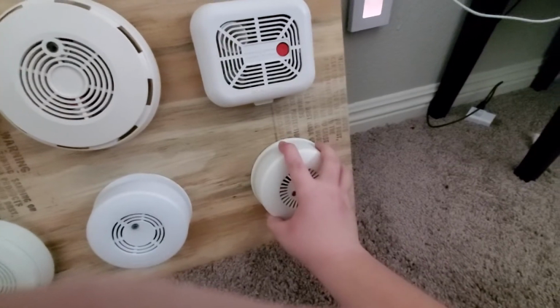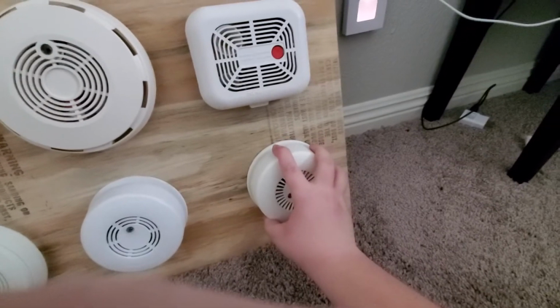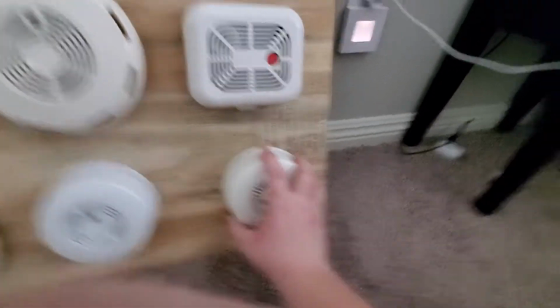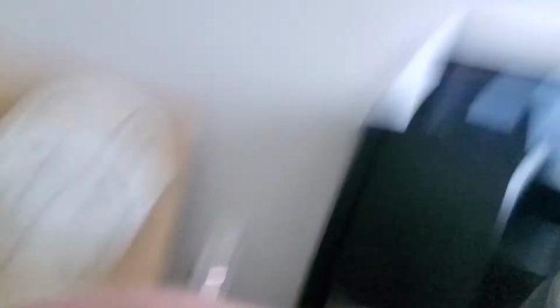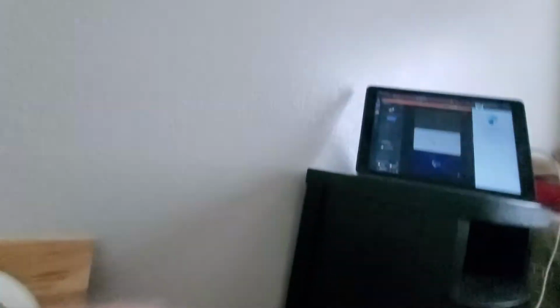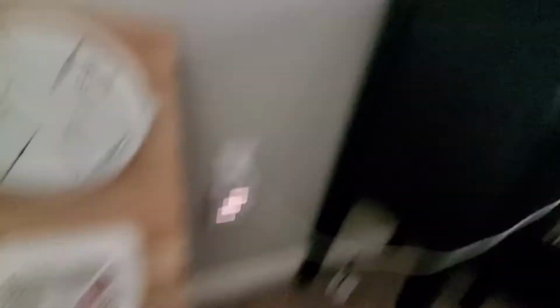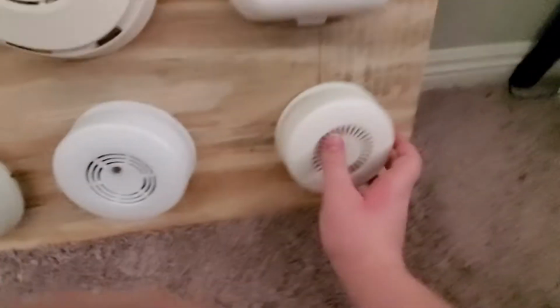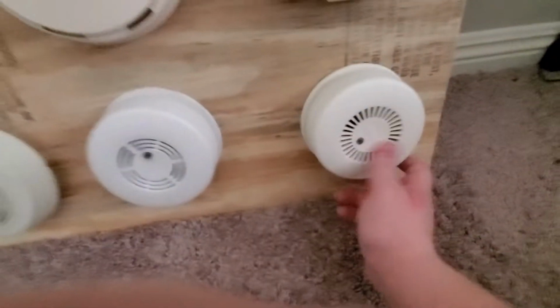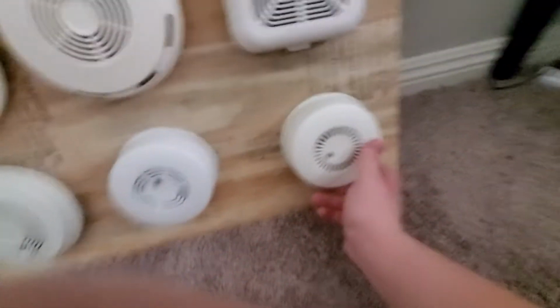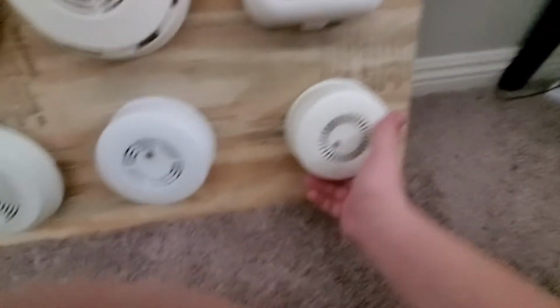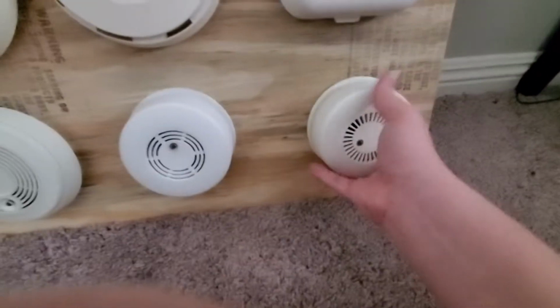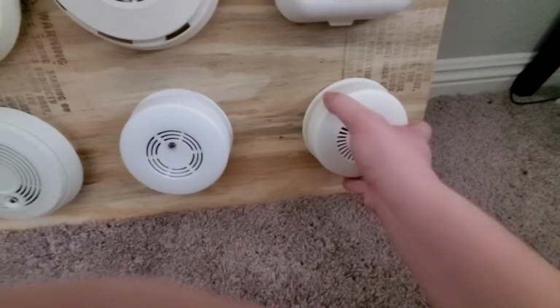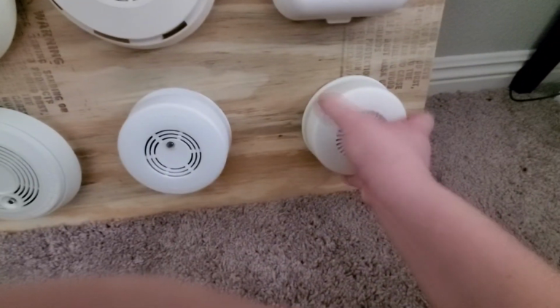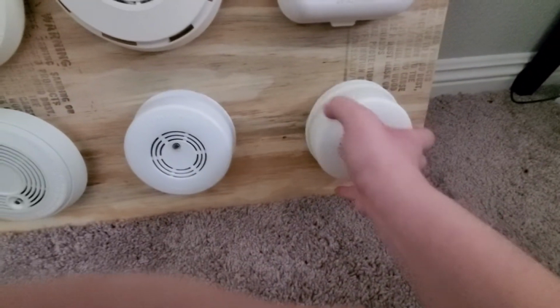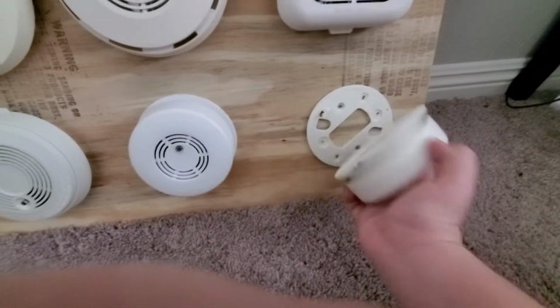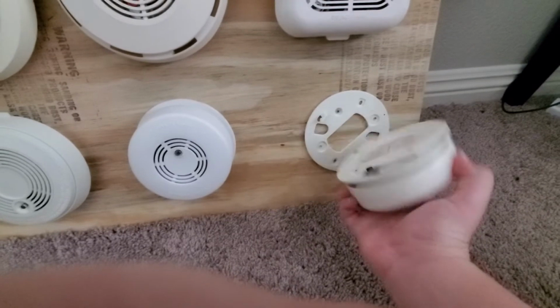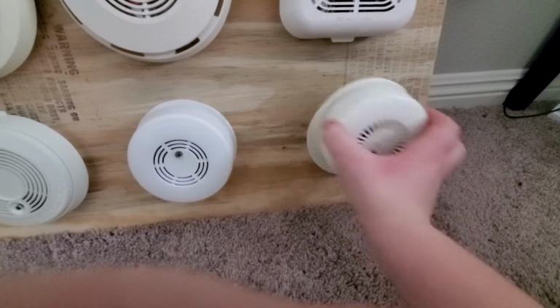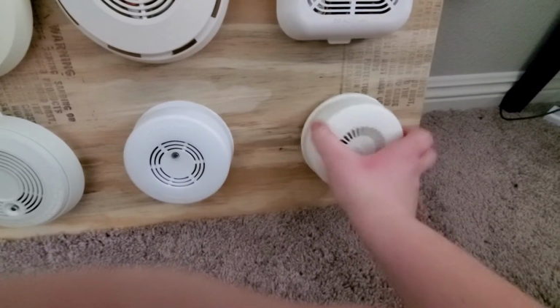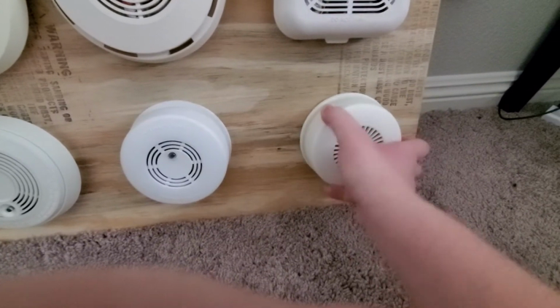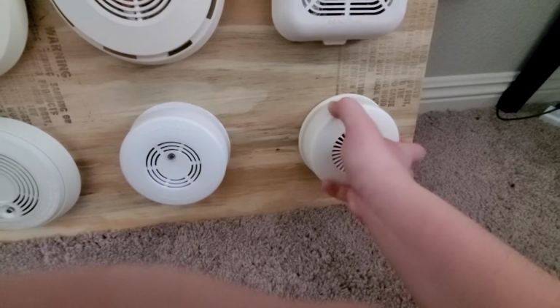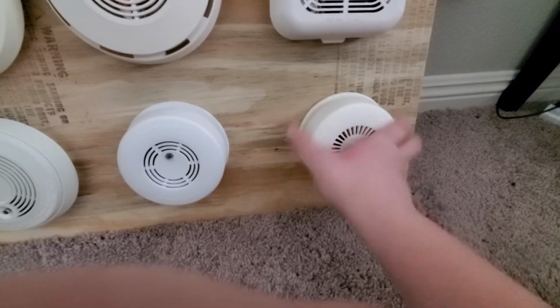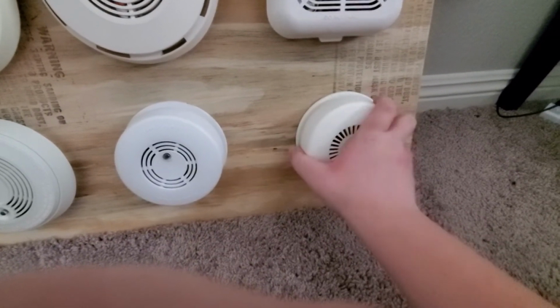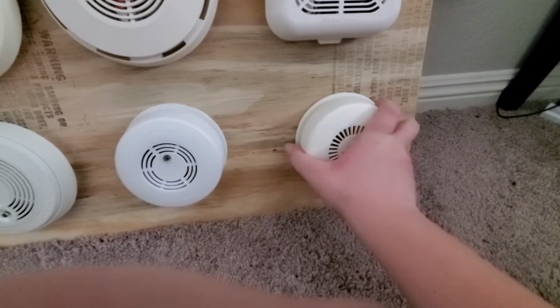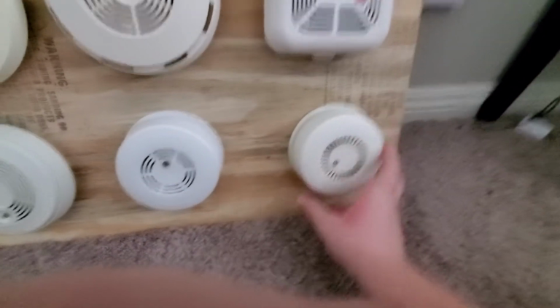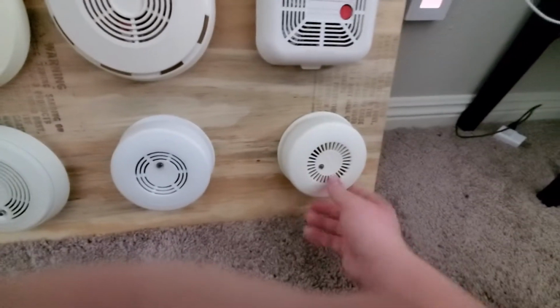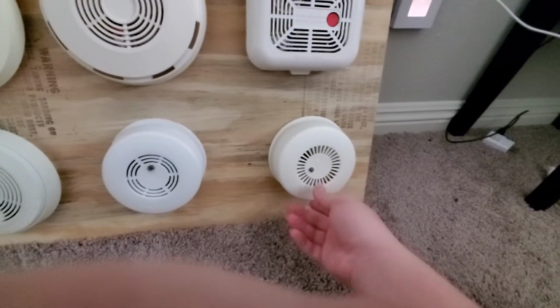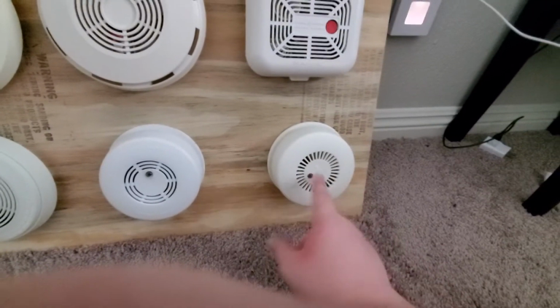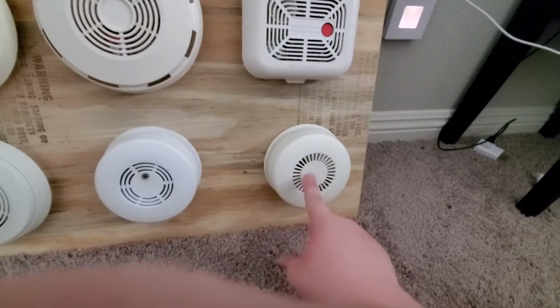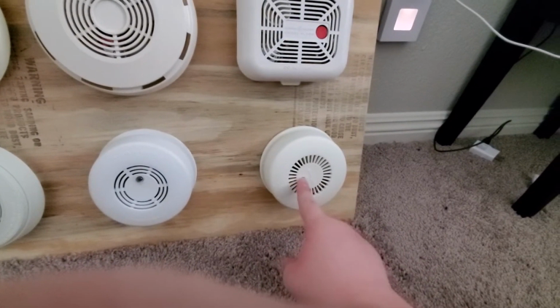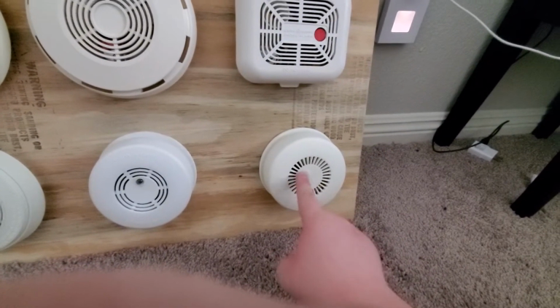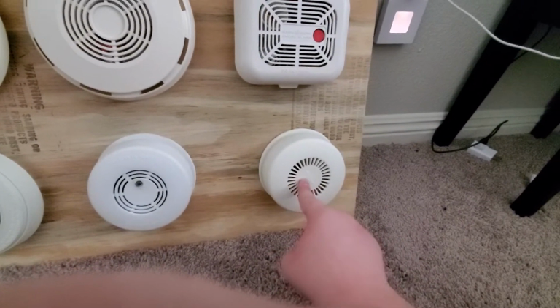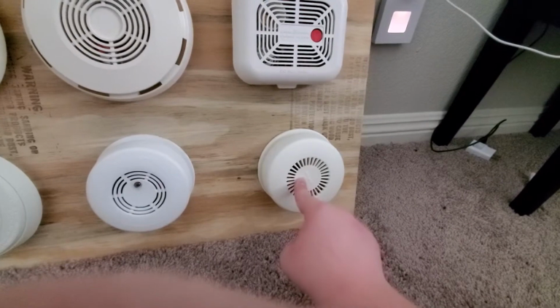It just has a rare version. The next one here is my Jameson Code 1 CD2. Of course, this is a rebranded FireX FXB. Let's give it a test.